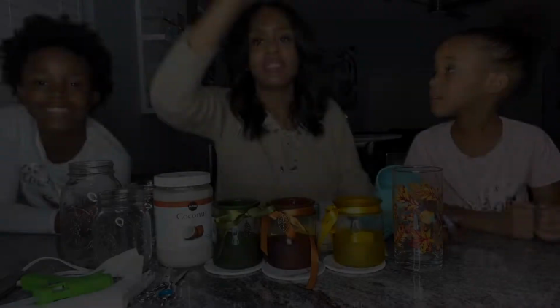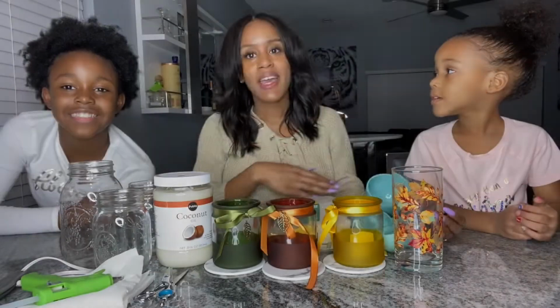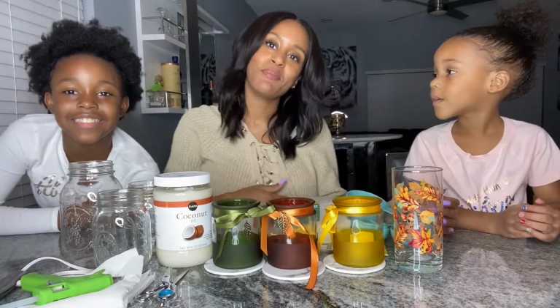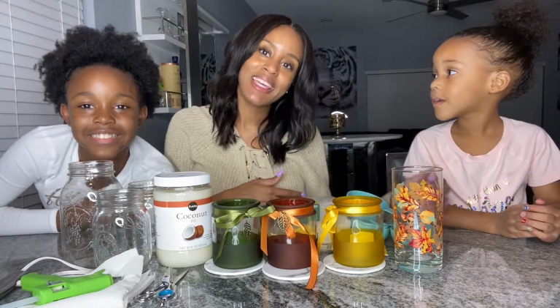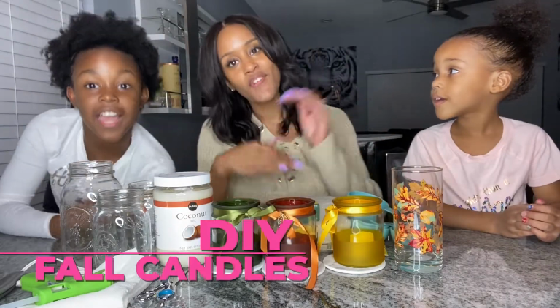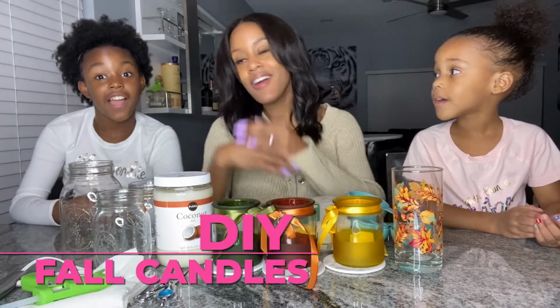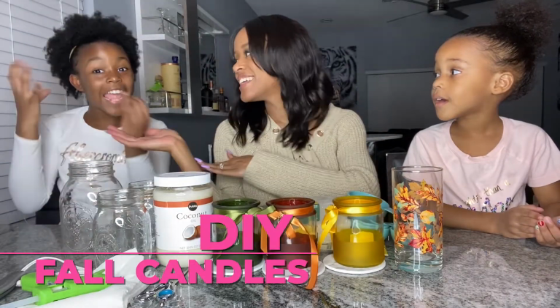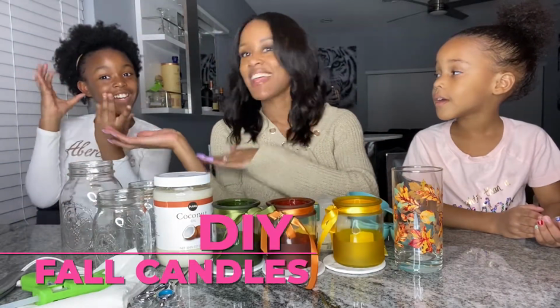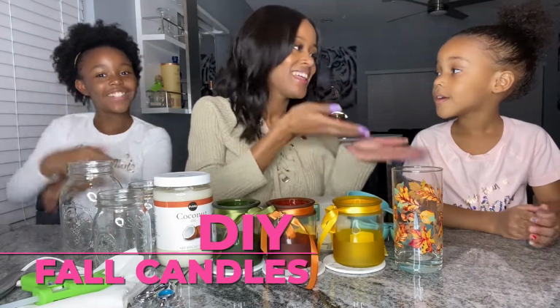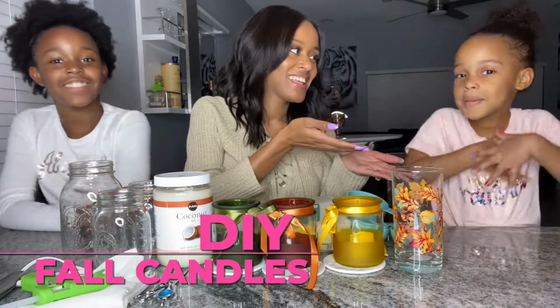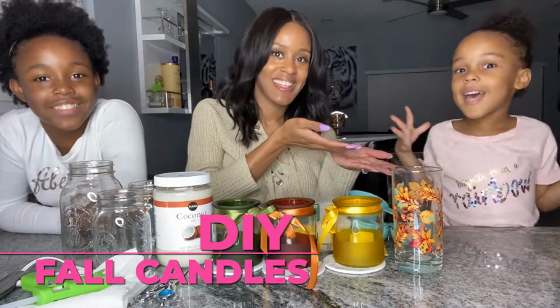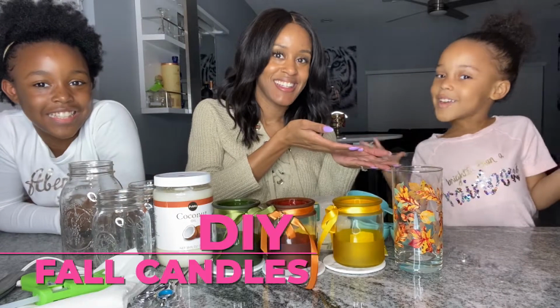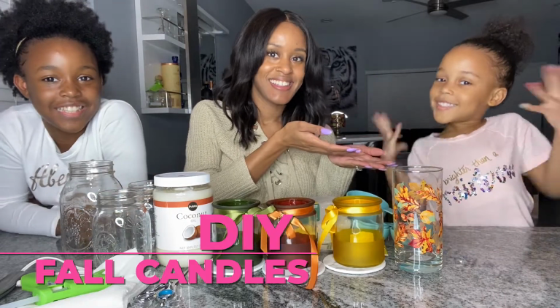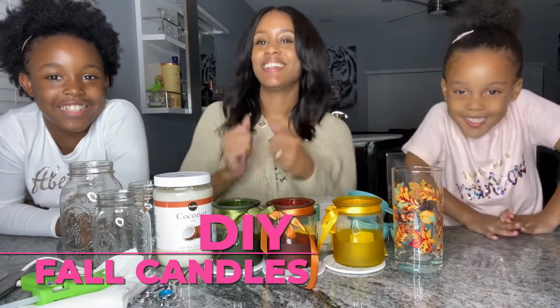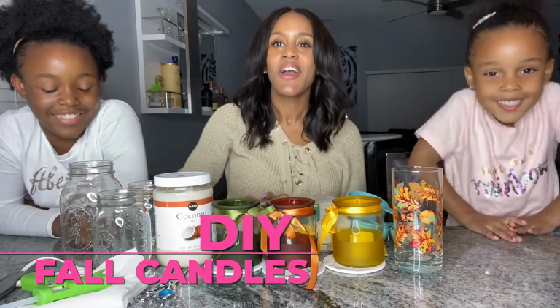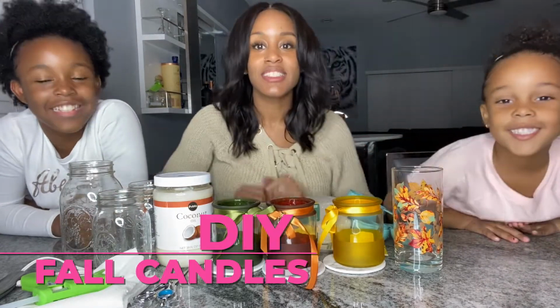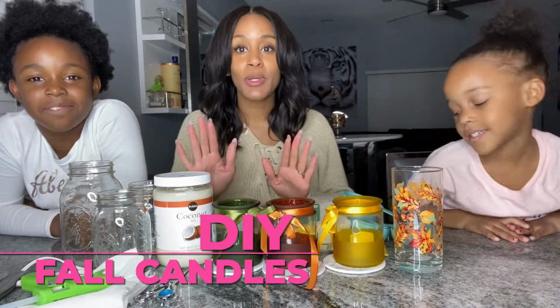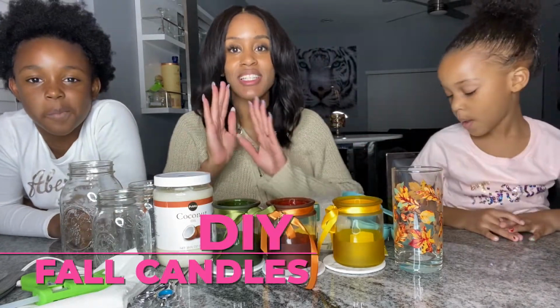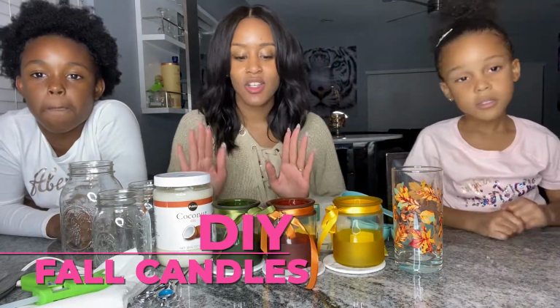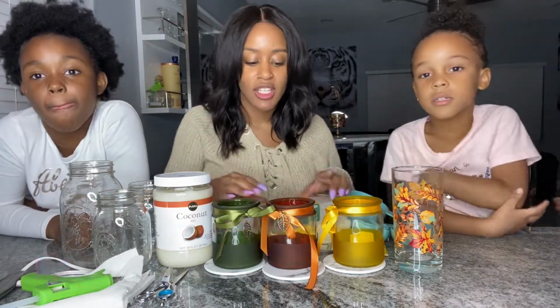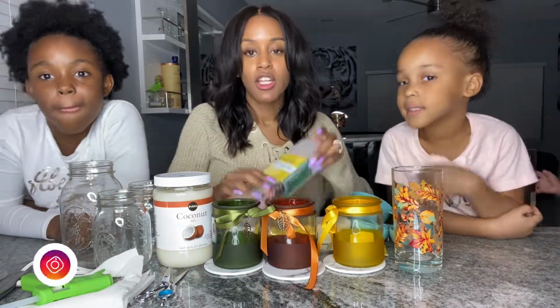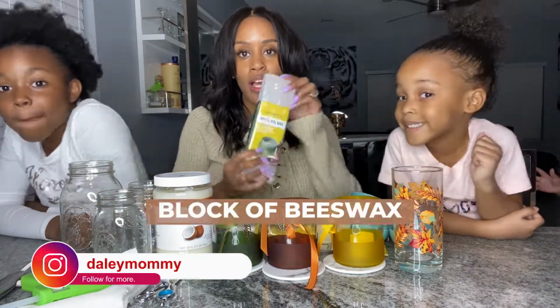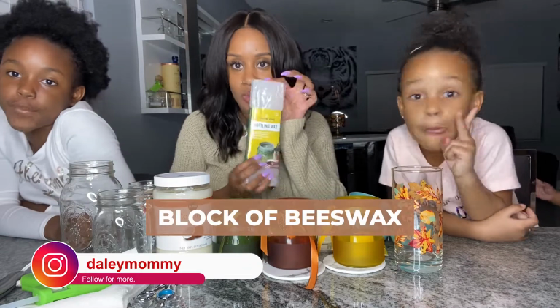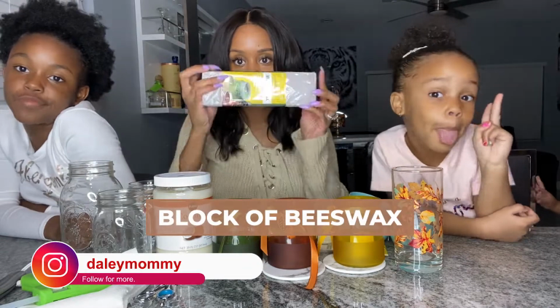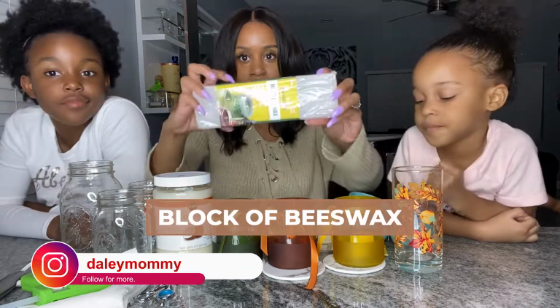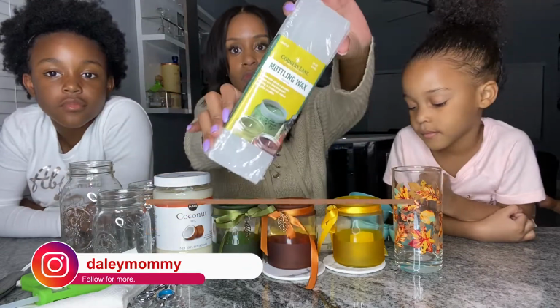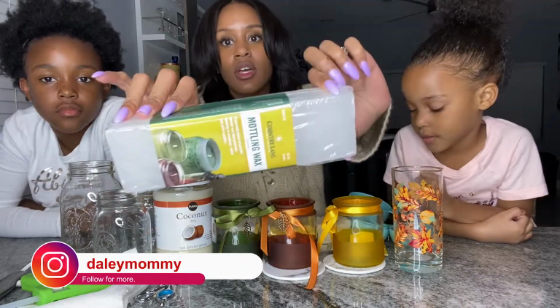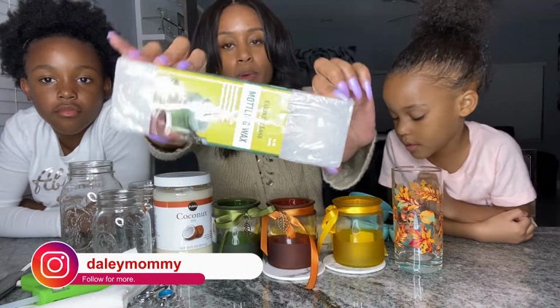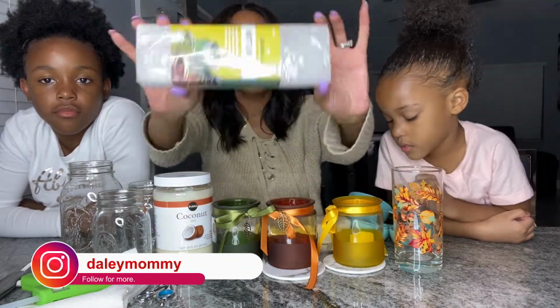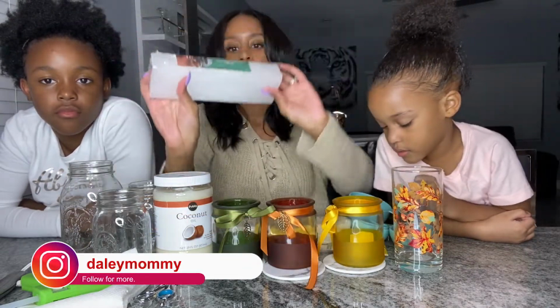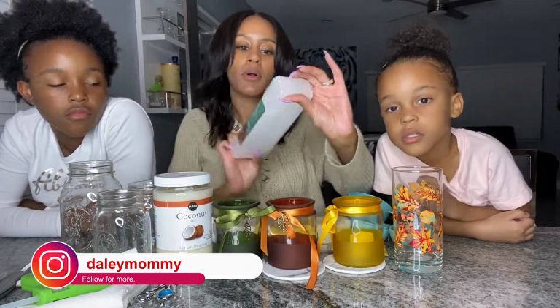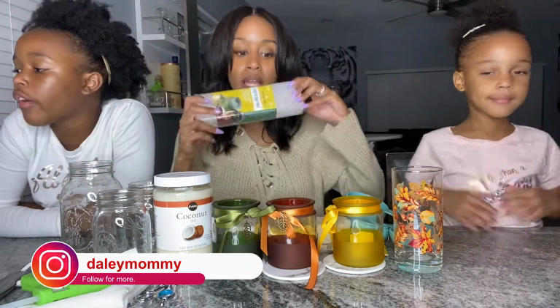Today we're making fall candles! I like to make candles — super easy. This is all you need. You need a block of beeswax; we got this one from Hobby Lobby.